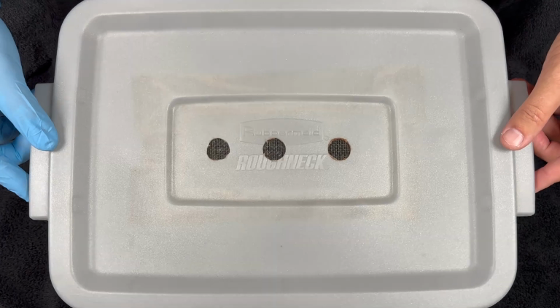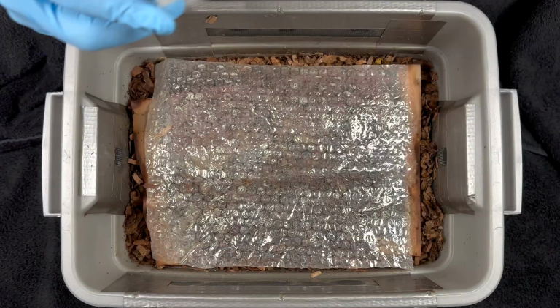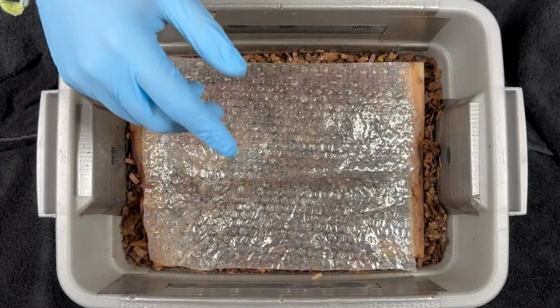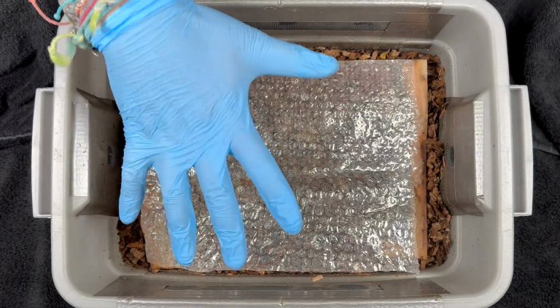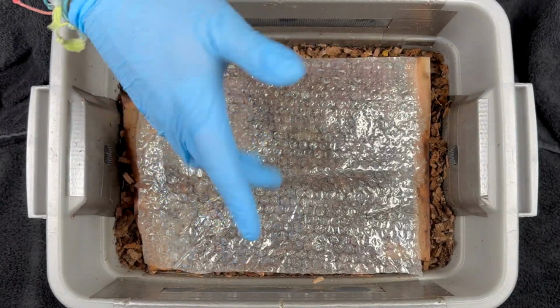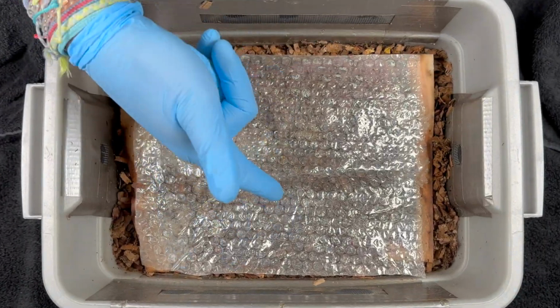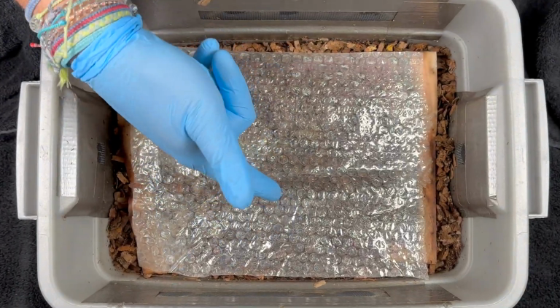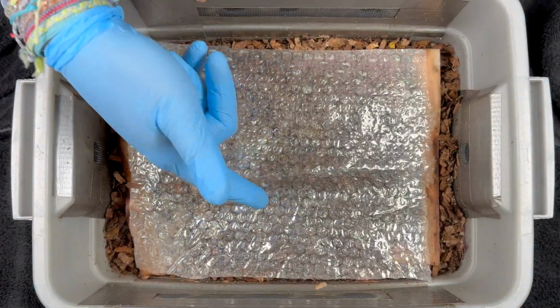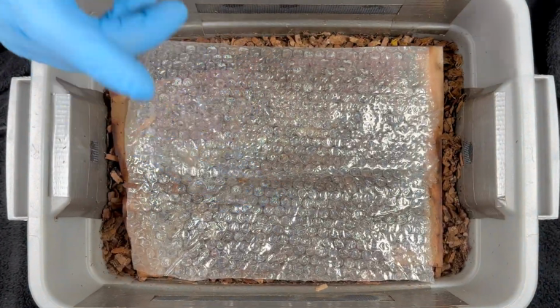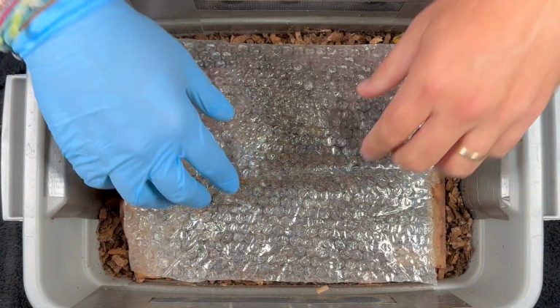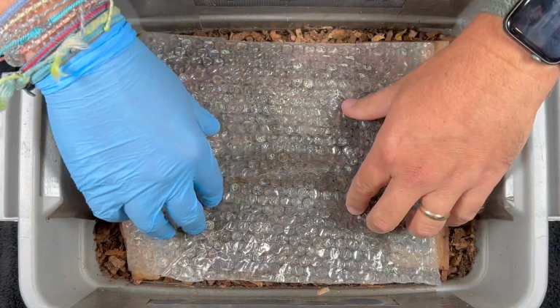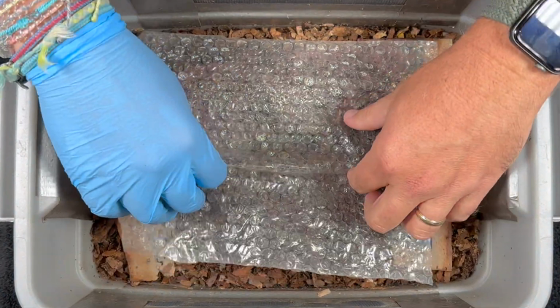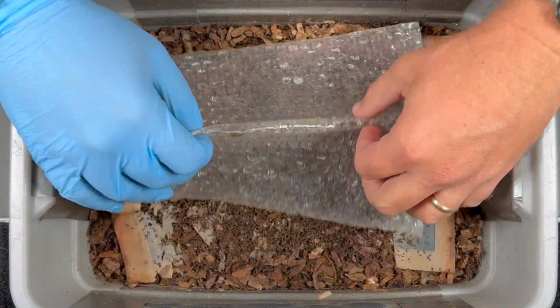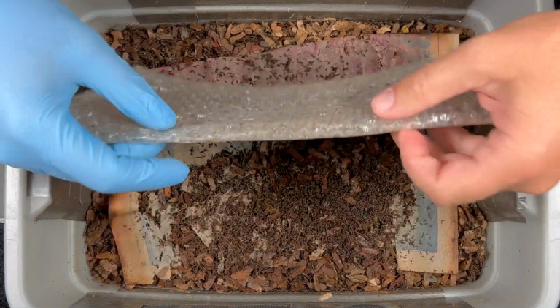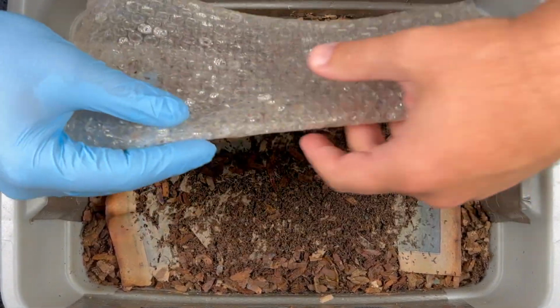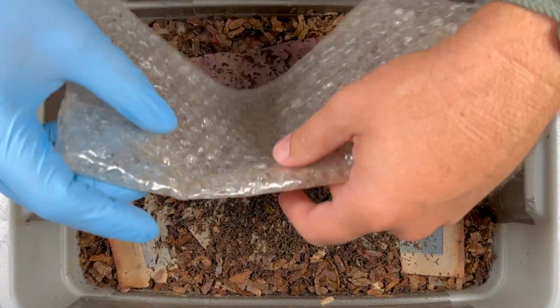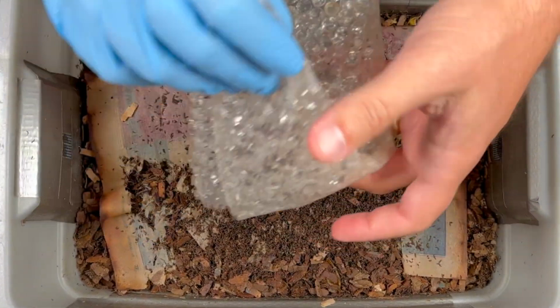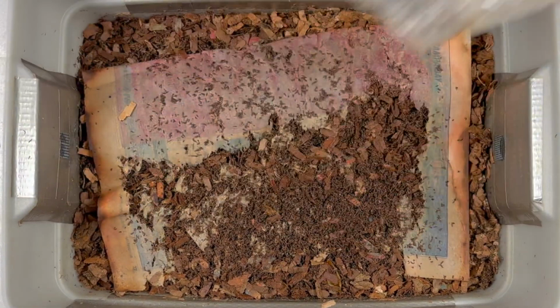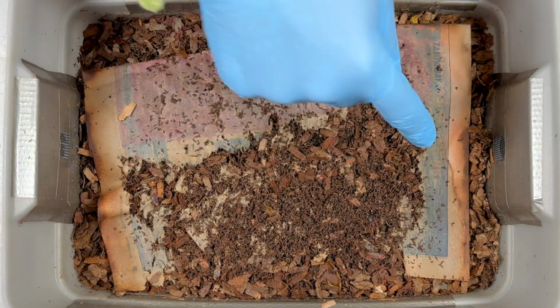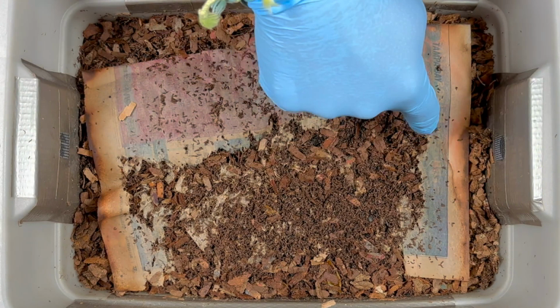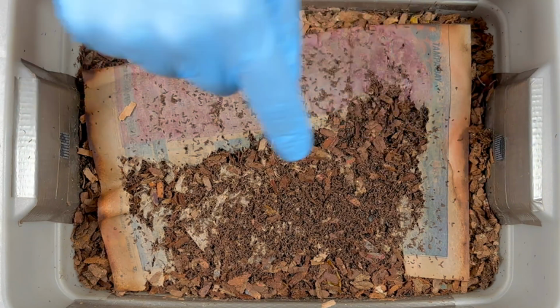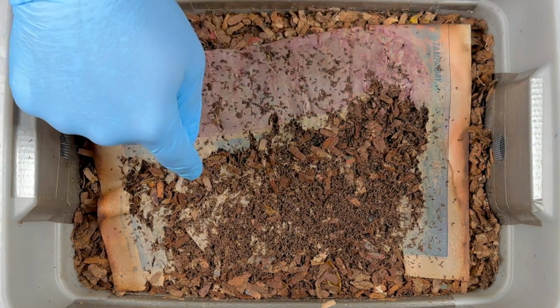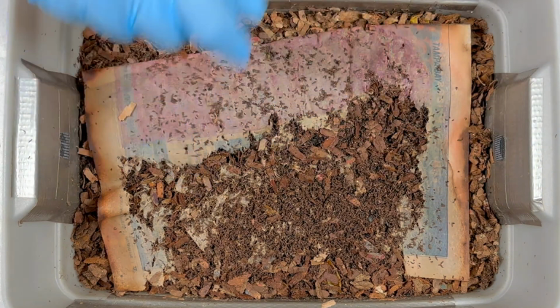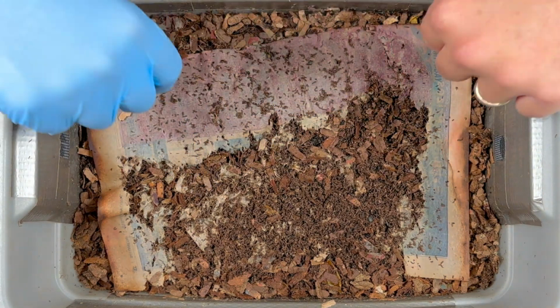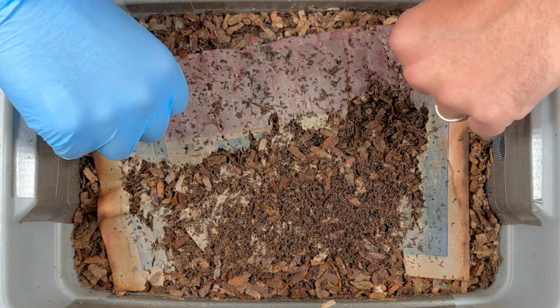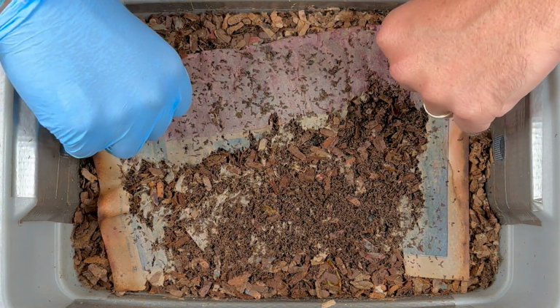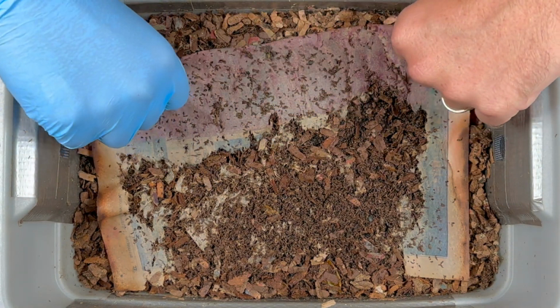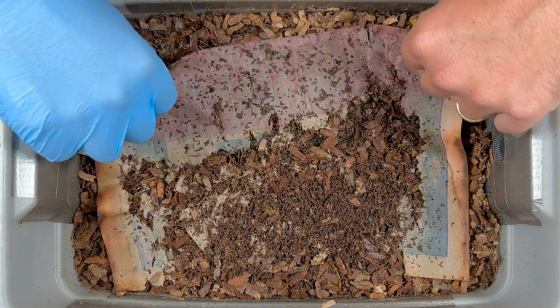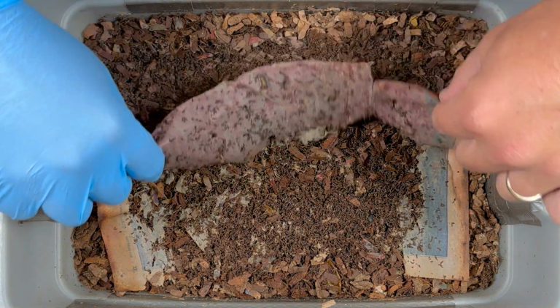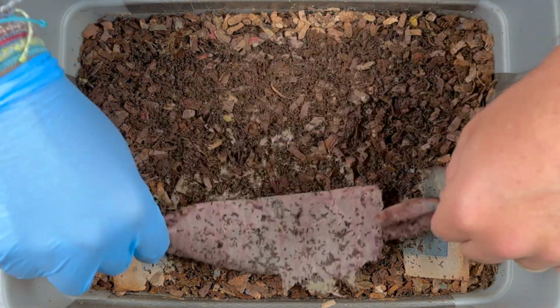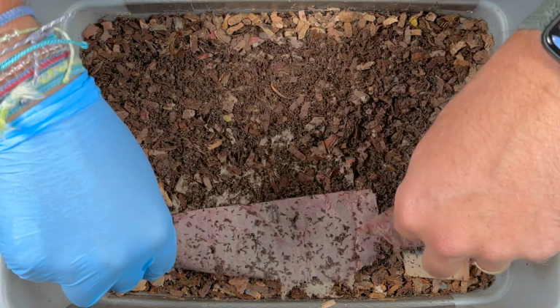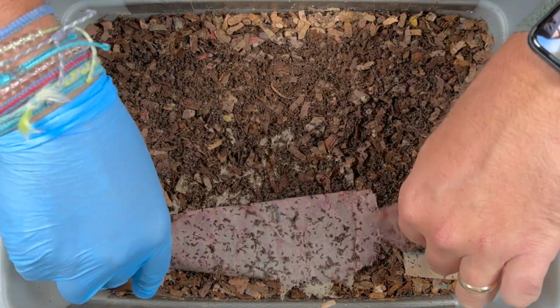We're here at my tiny worm bin. Last time we were in here, we did a little experiment — lemon versus lime. So we're going to go in here and see how it did.